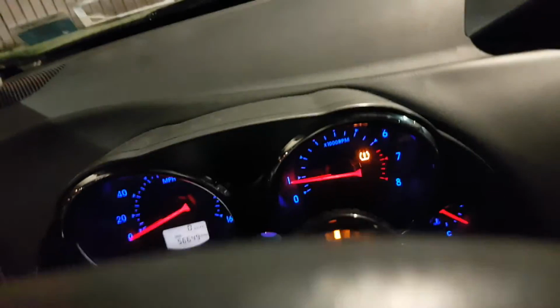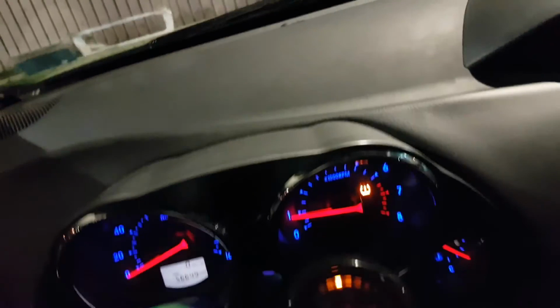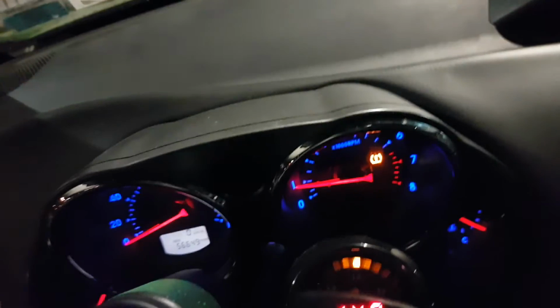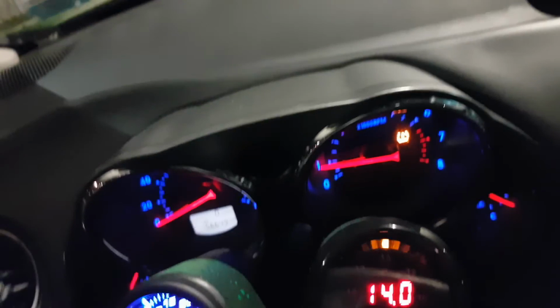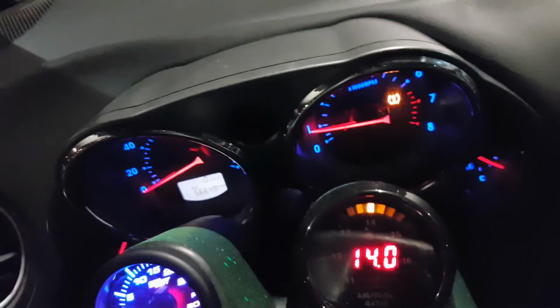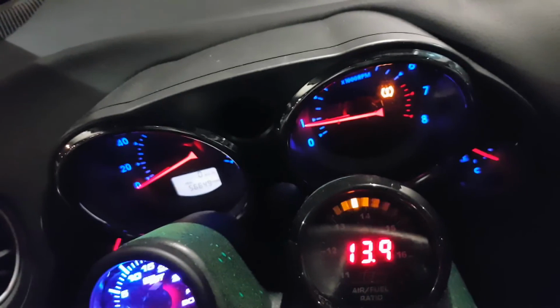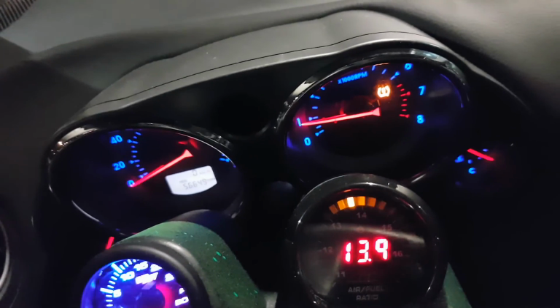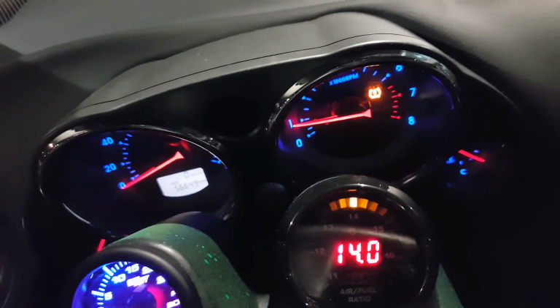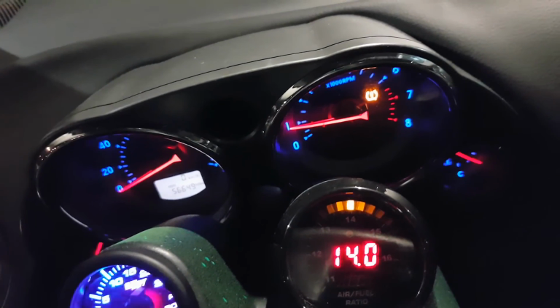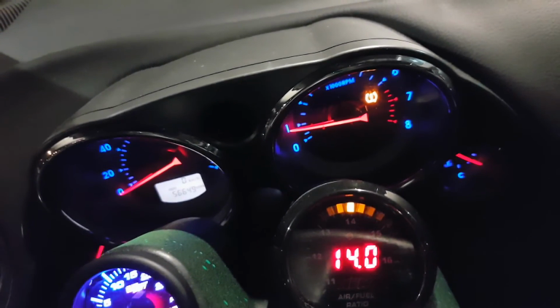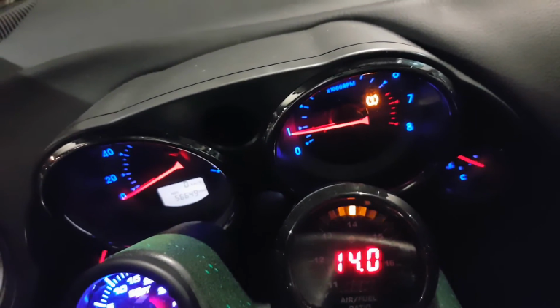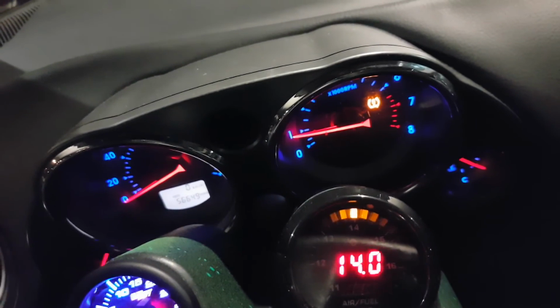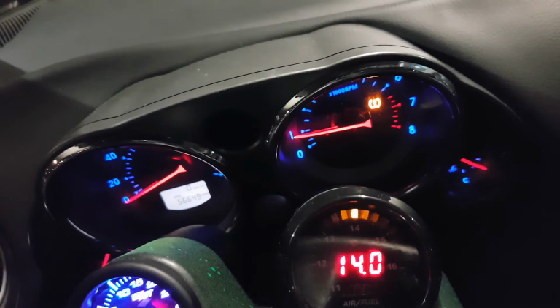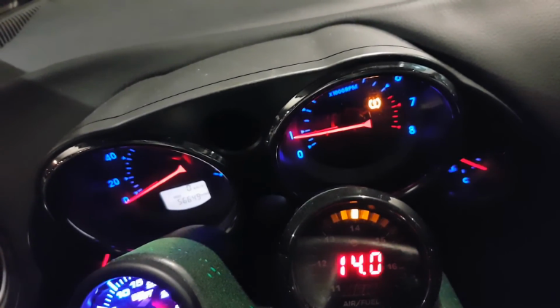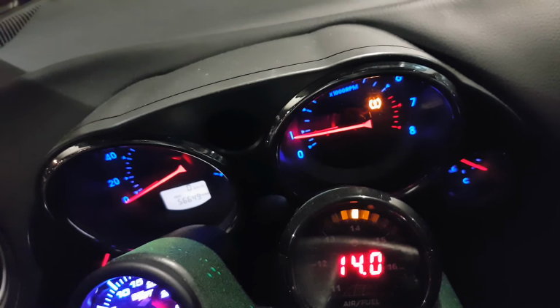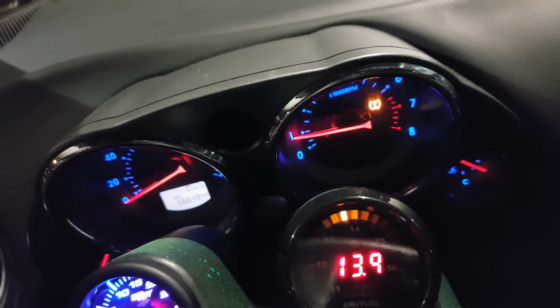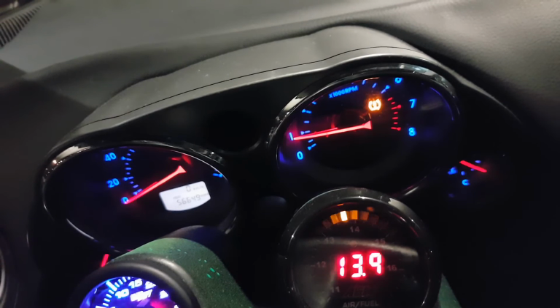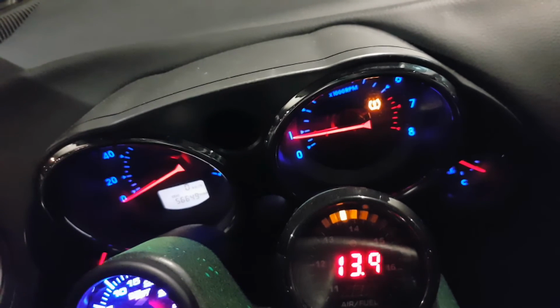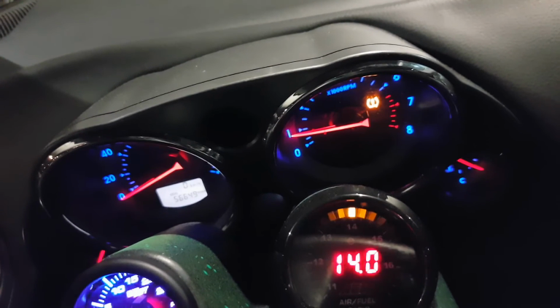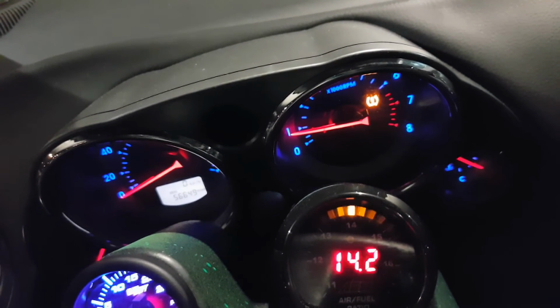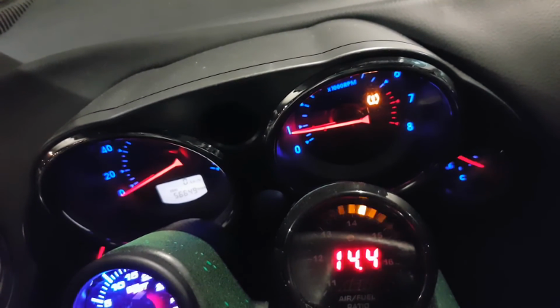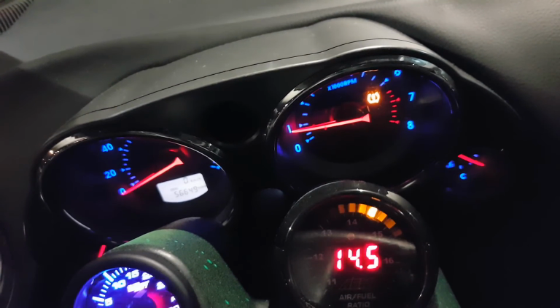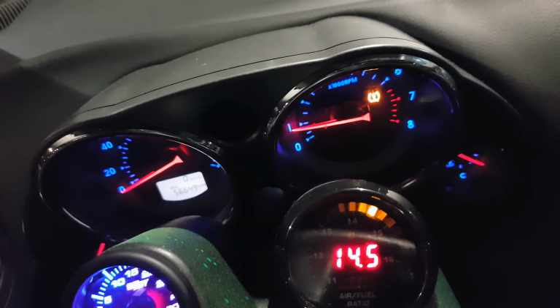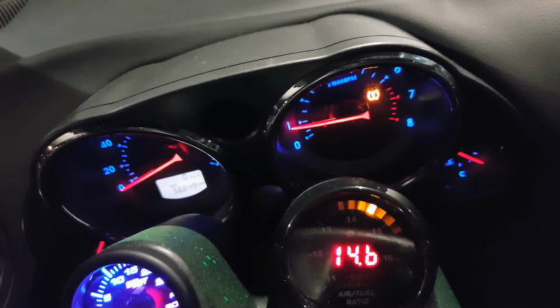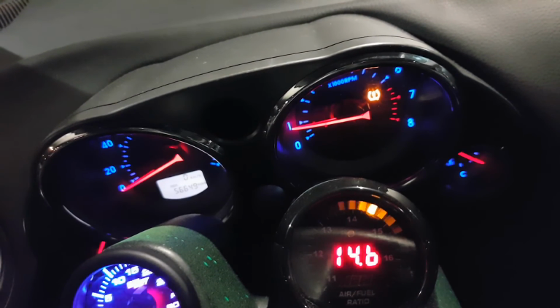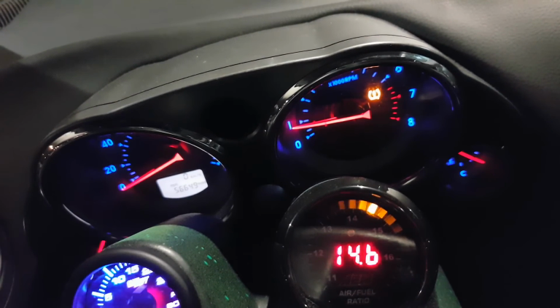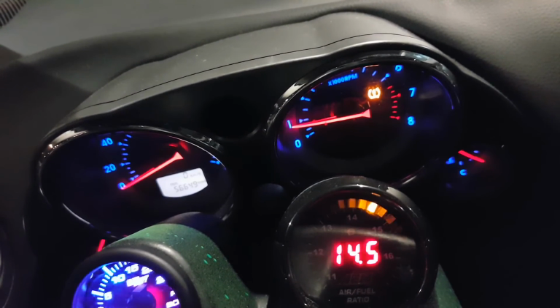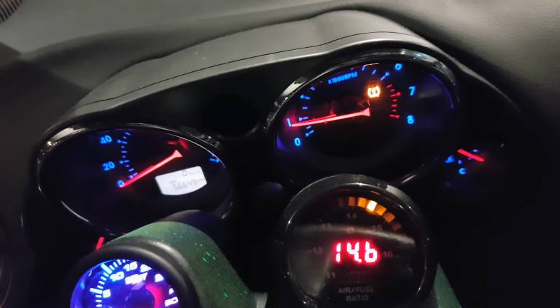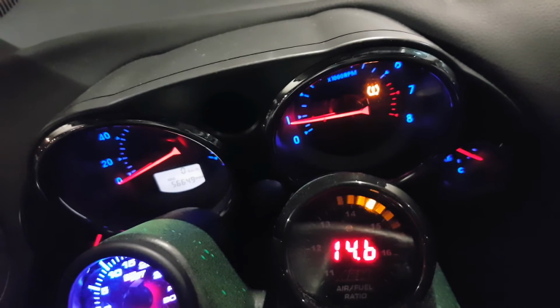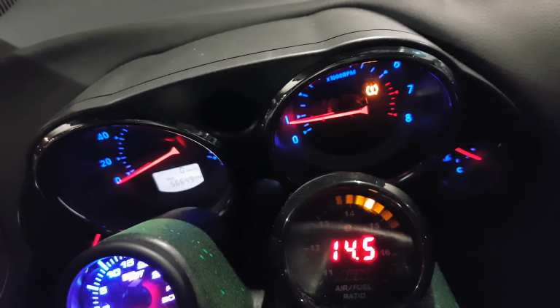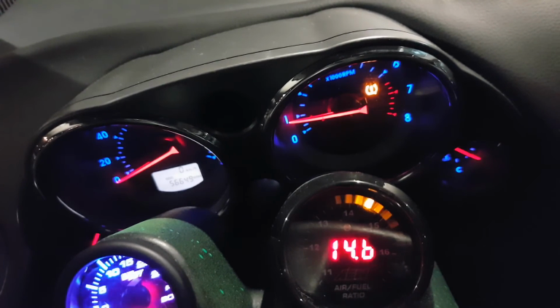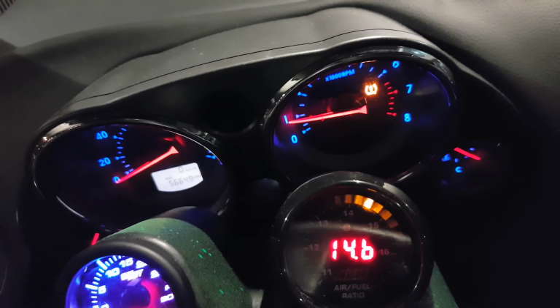You can see it's idling a little bit rich, so I can simply go in here and take some fuel out as needed. And look at that — you can see the air-fuel ratio has changed.